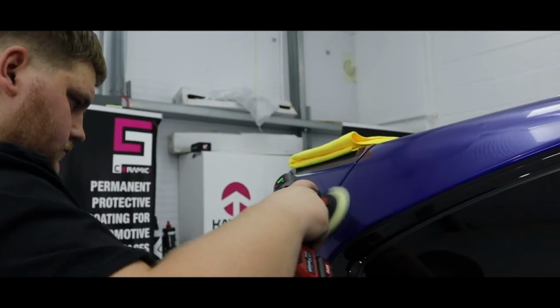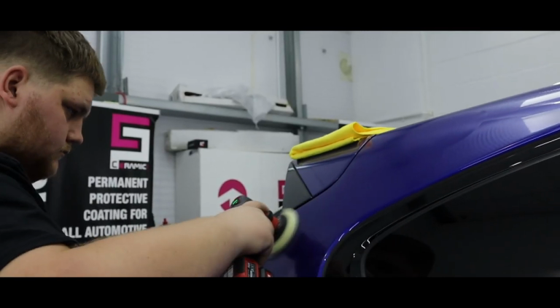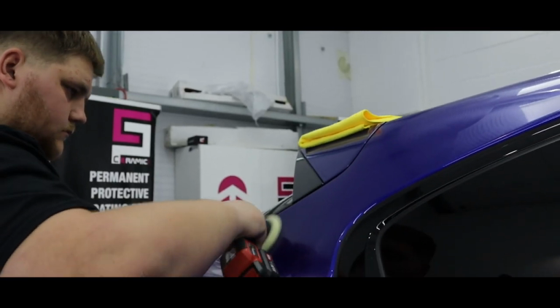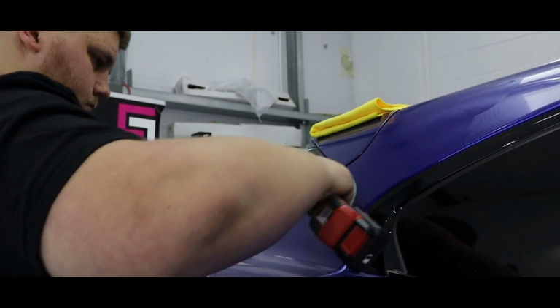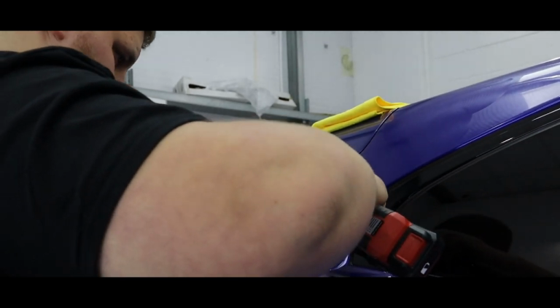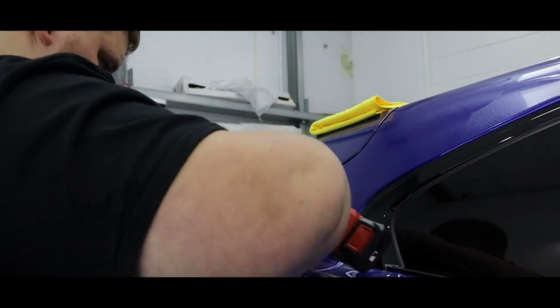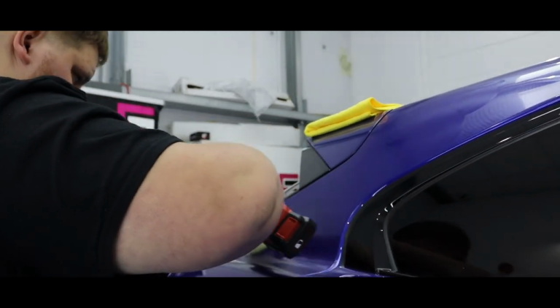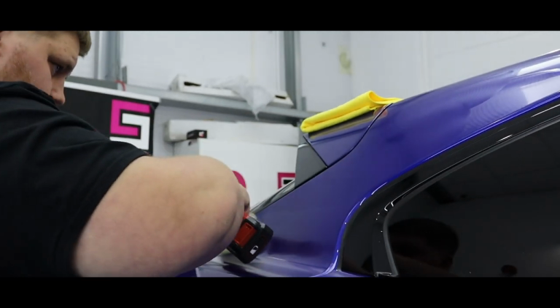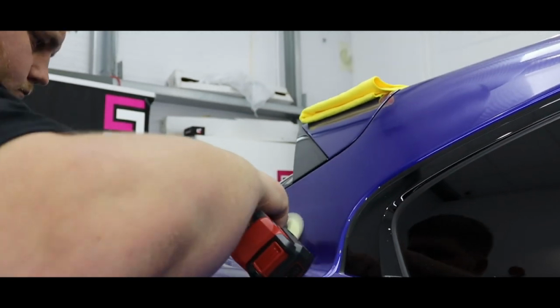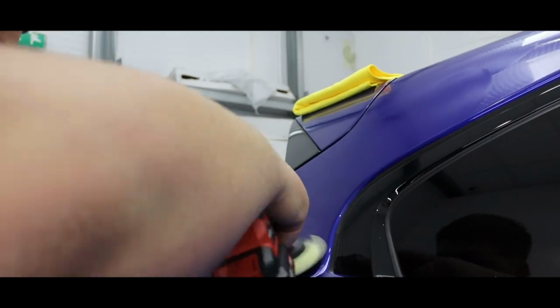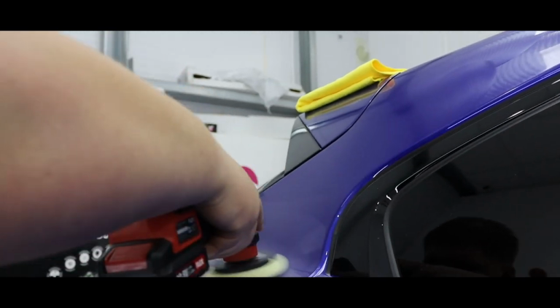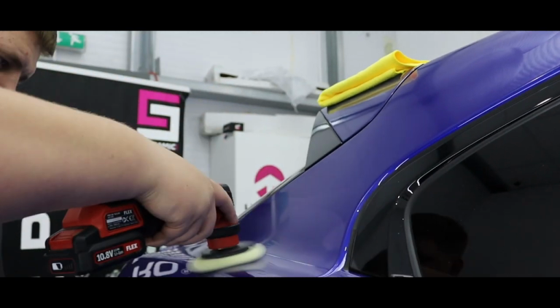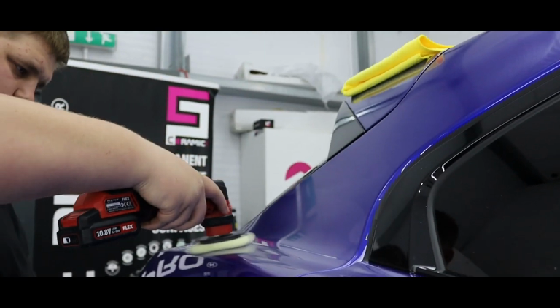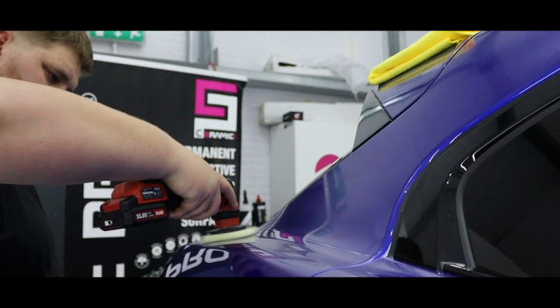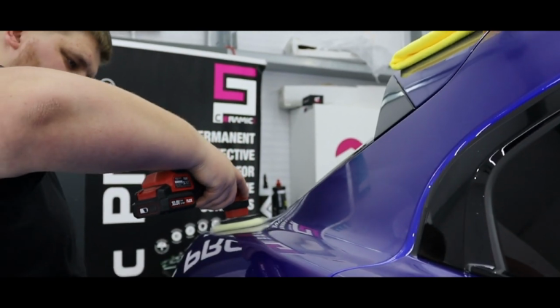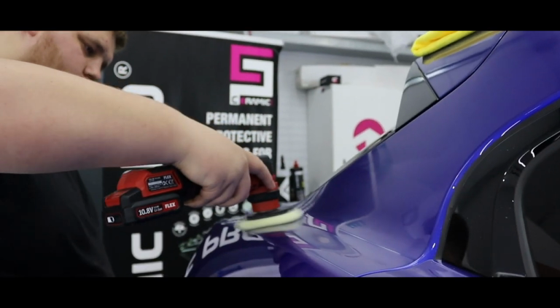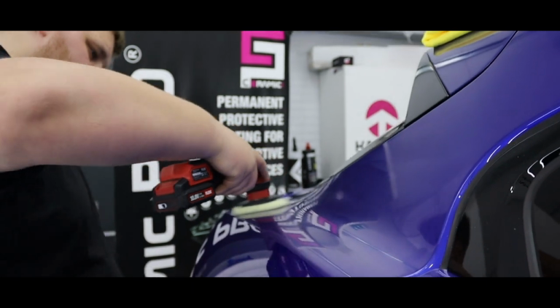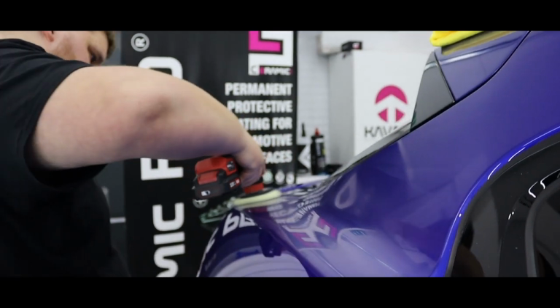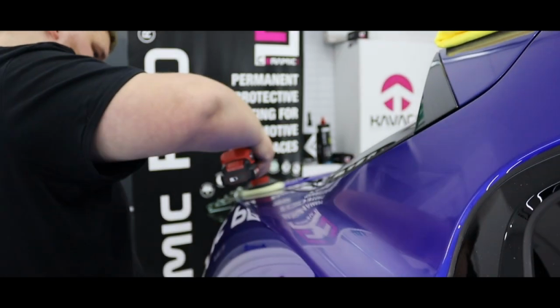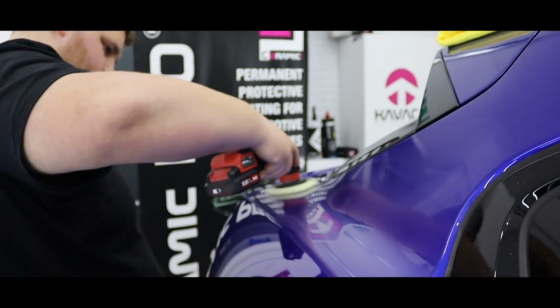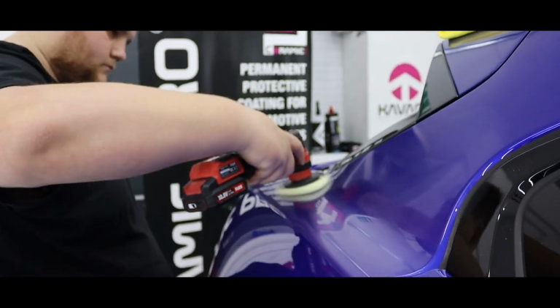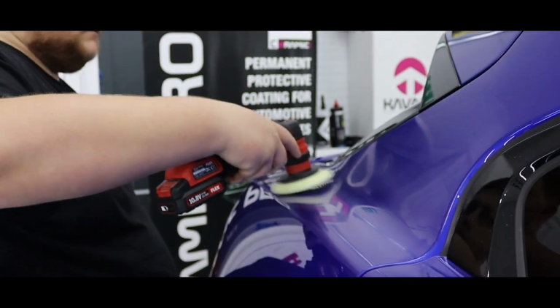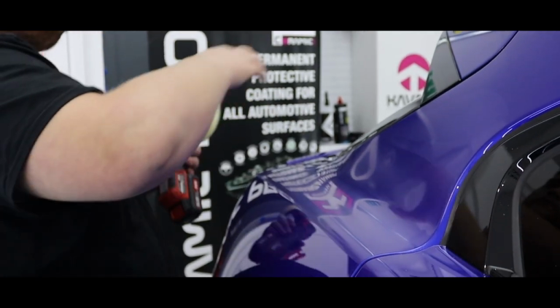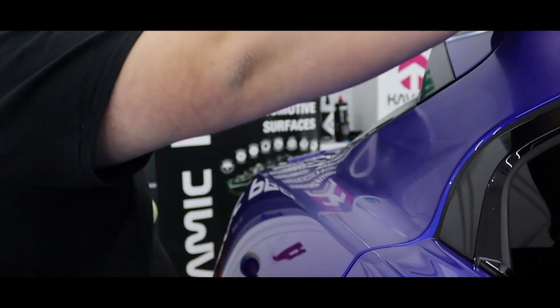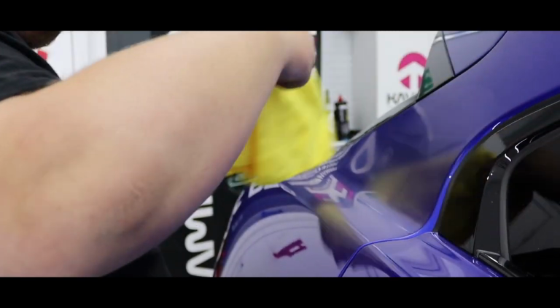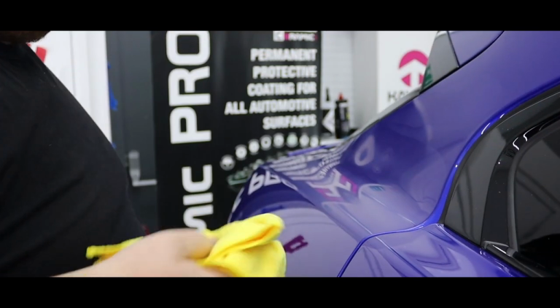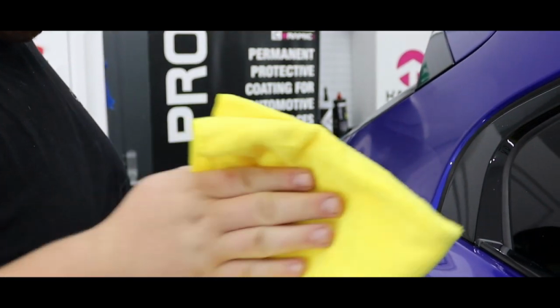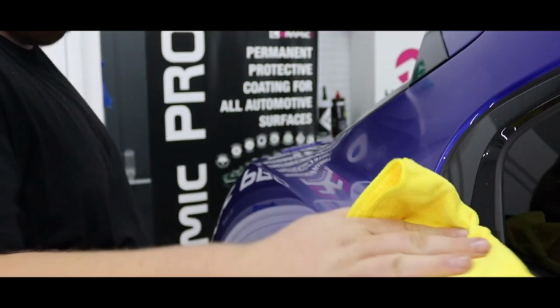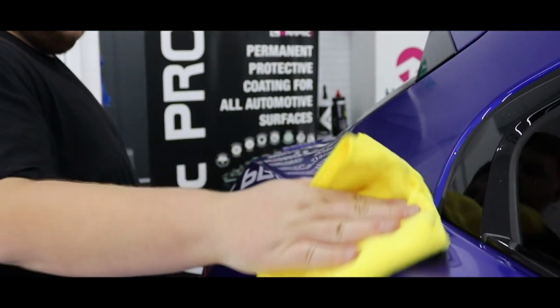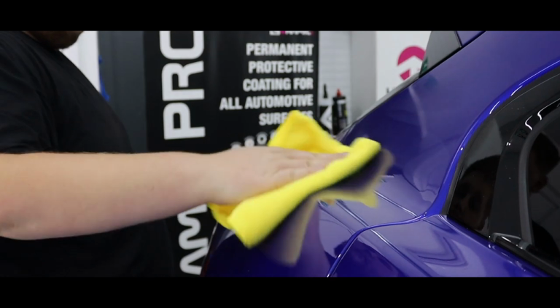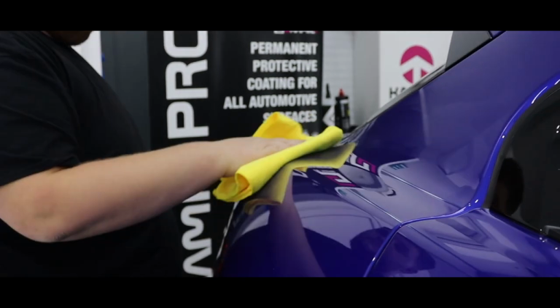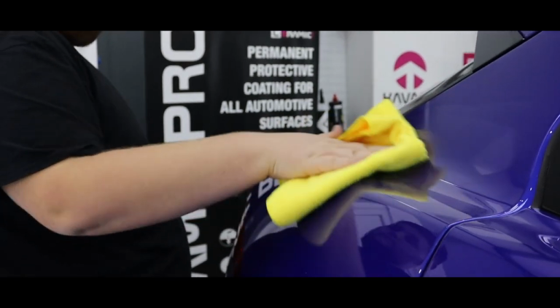As always, with the smaller areas of the car, we're going to use the FLEX-PXC18 Nano Polisher, just to make sure we've got full coverage of the car. If machine polishers are something you're interested in, we've got a full review of this on the channel, so go ahead and give that a watch.